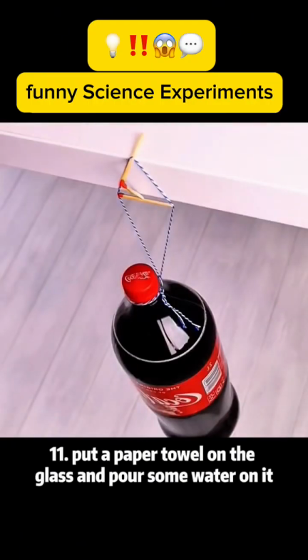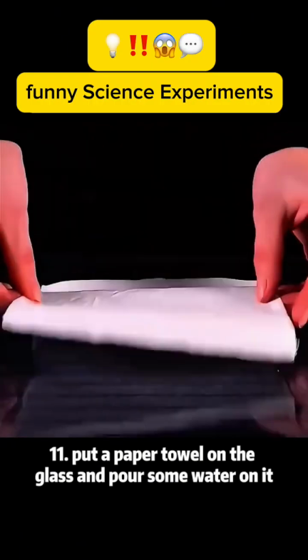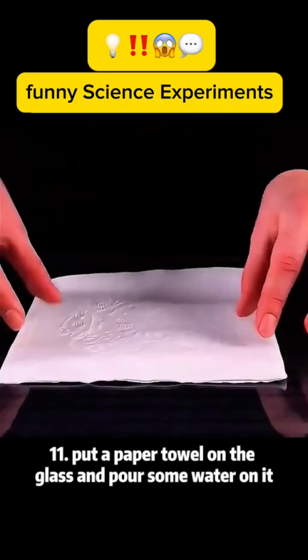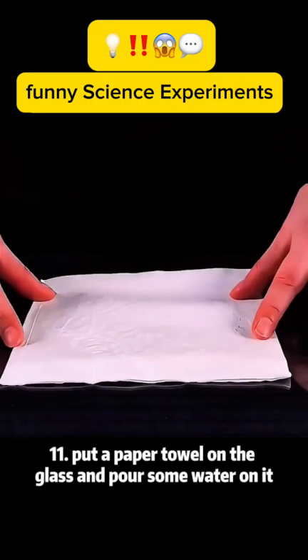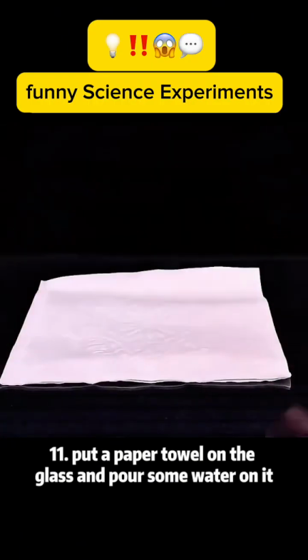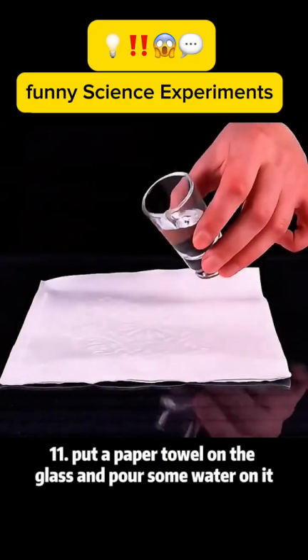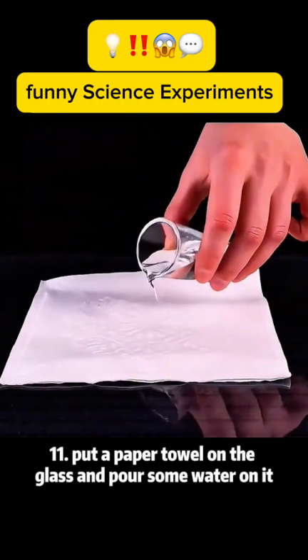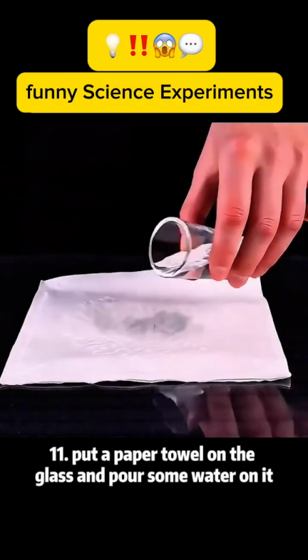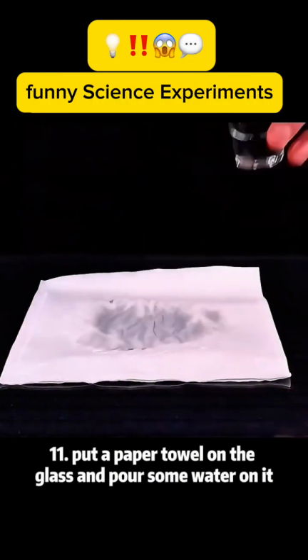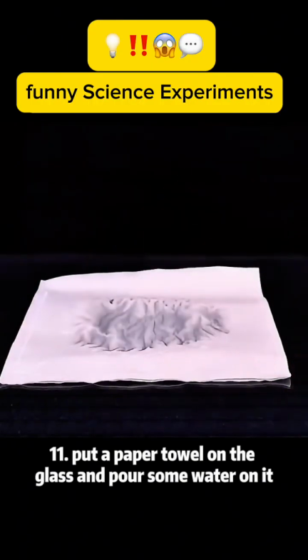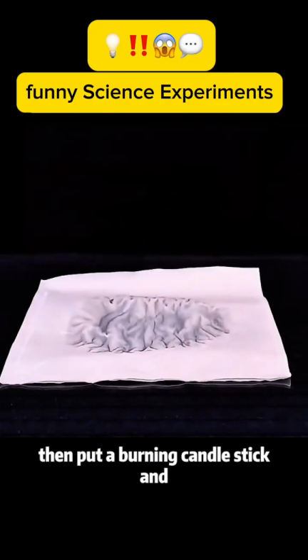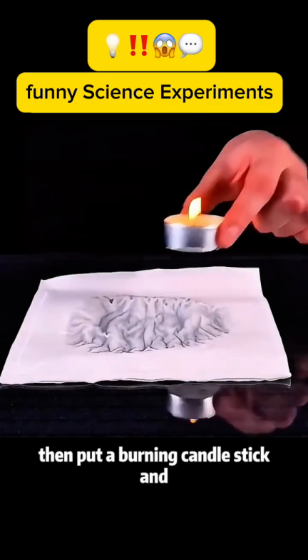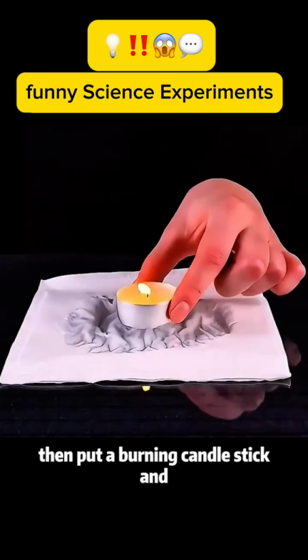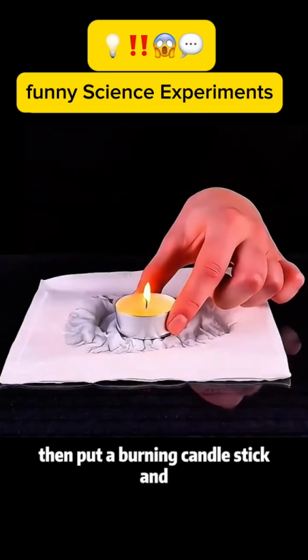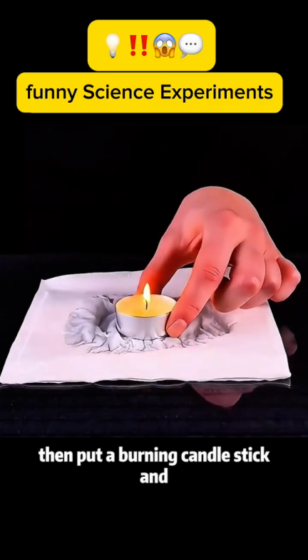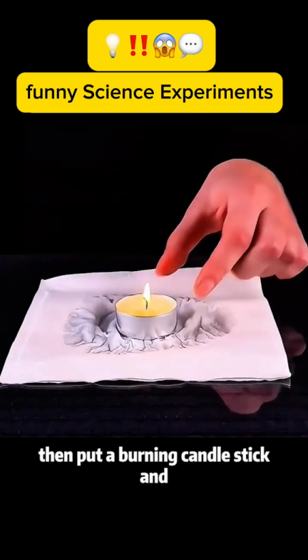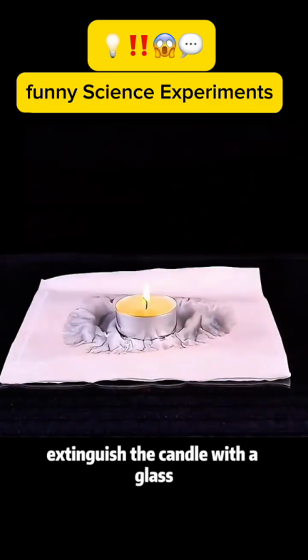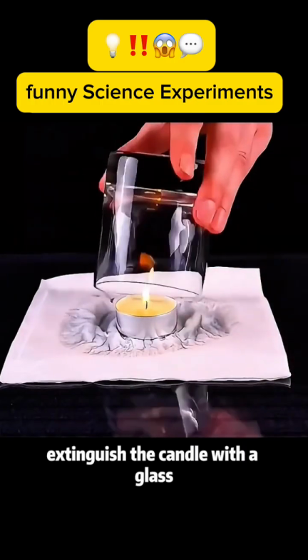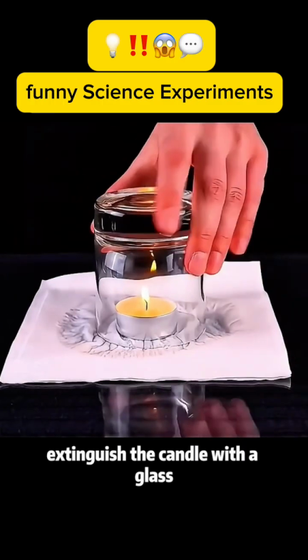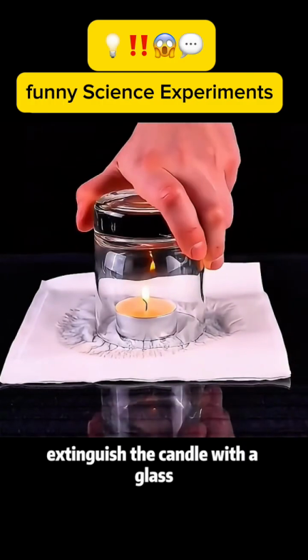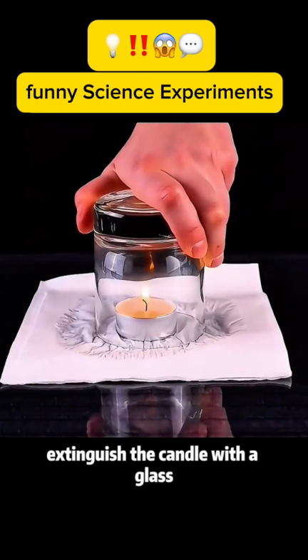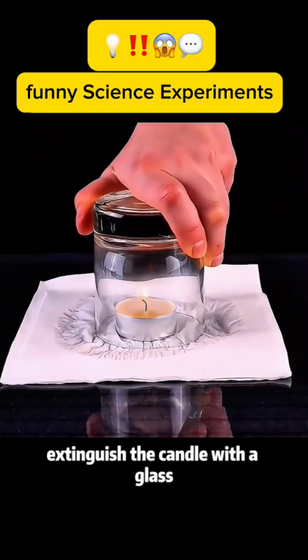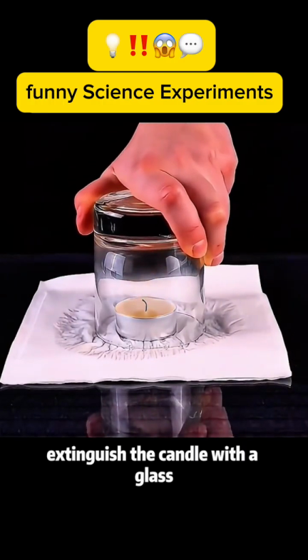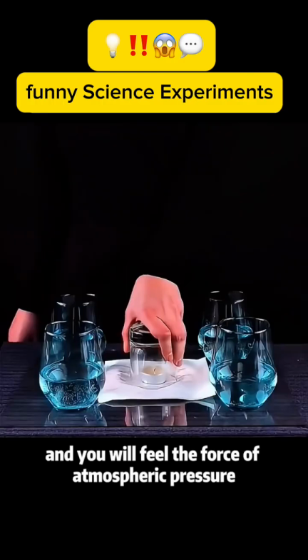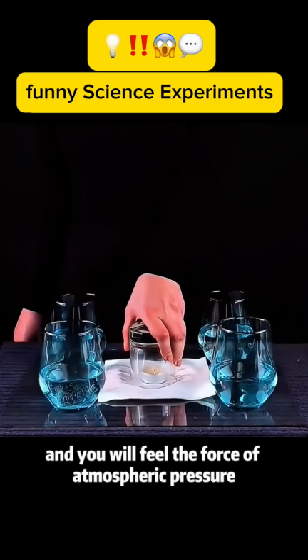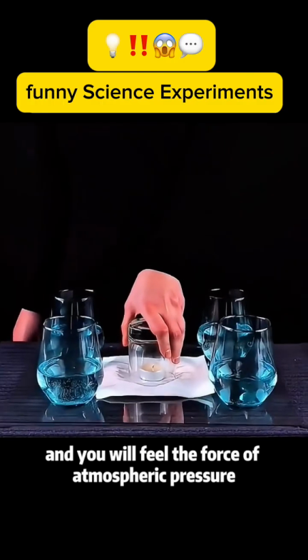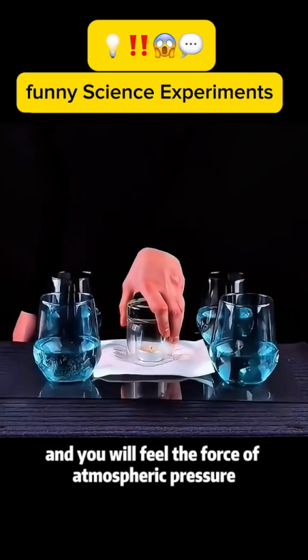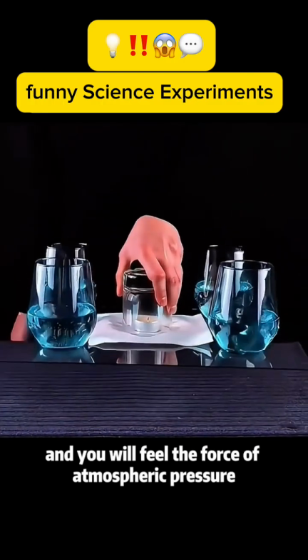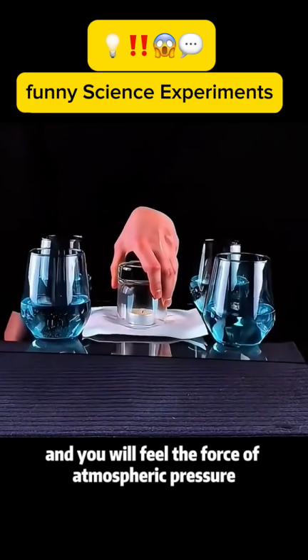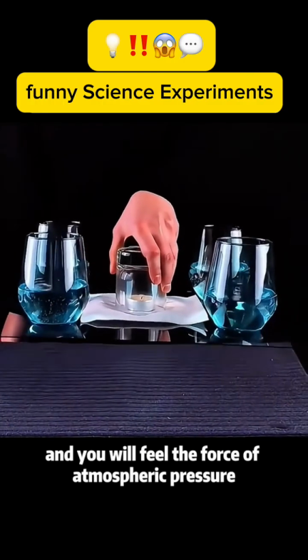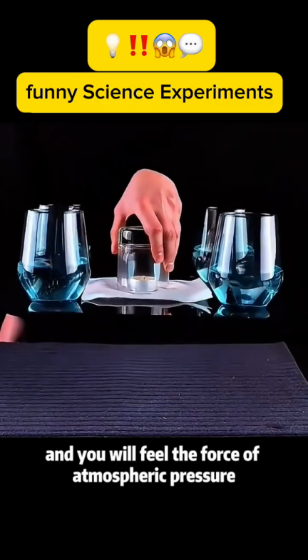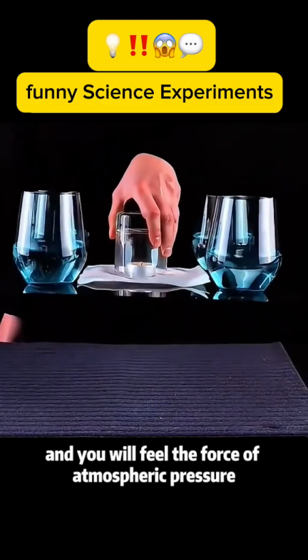Experiment 11: Put a paper towel on a glass and pour some water on it. Then place a burning candlestick and extinguish the candle with a glass, and you will feel the force of atmospheric pressure.